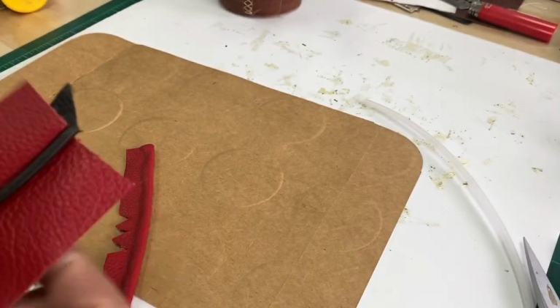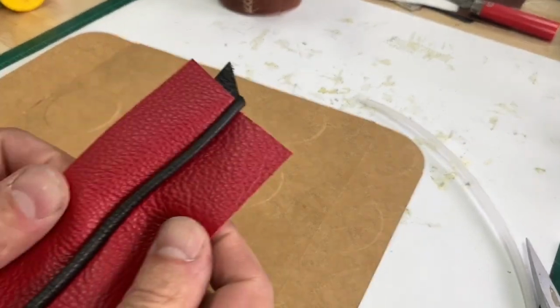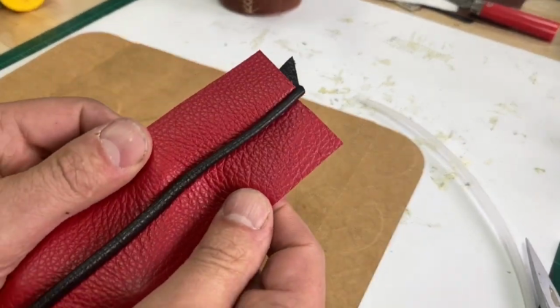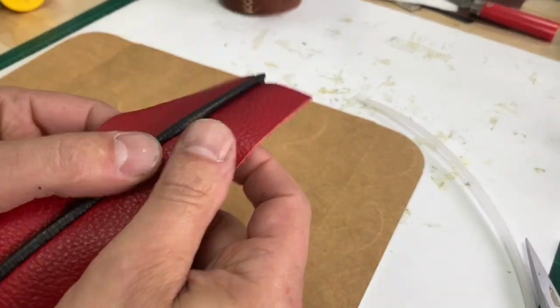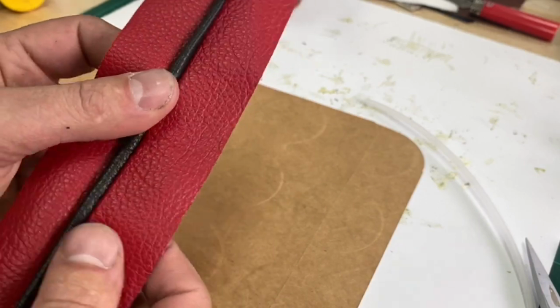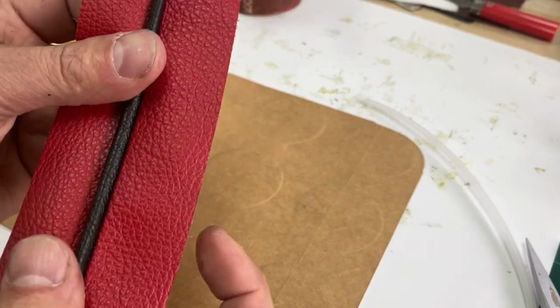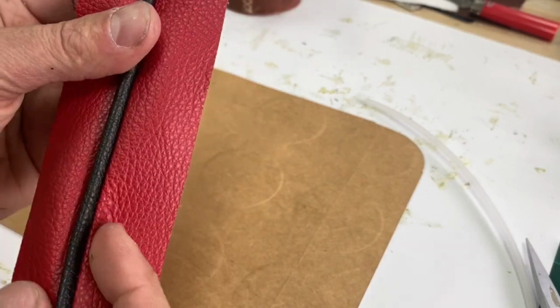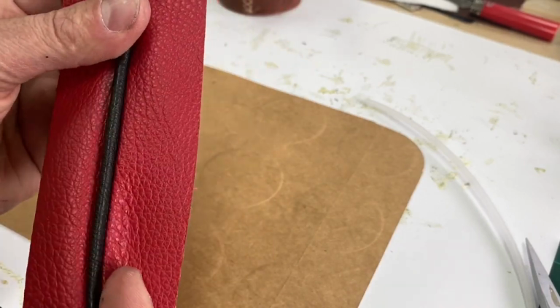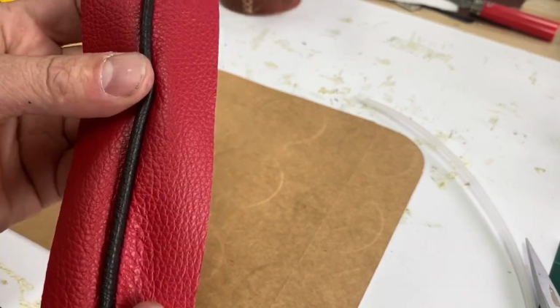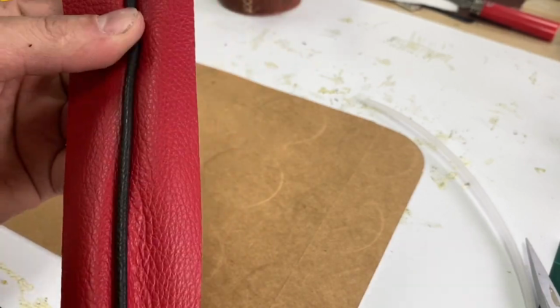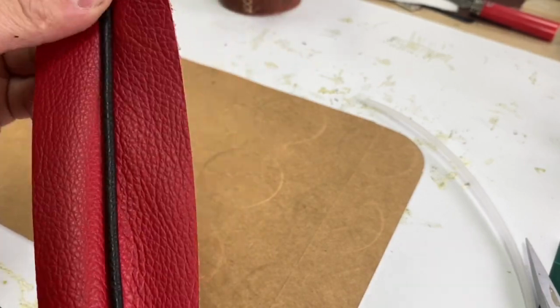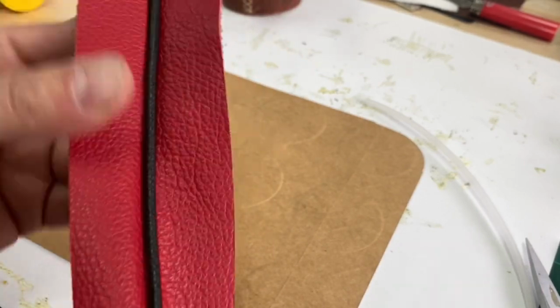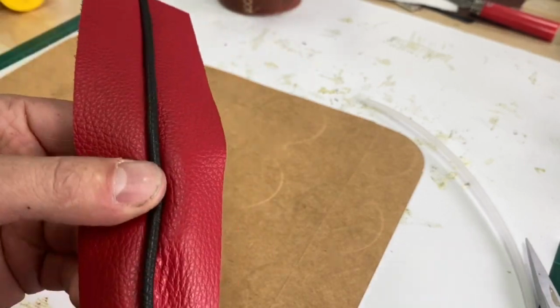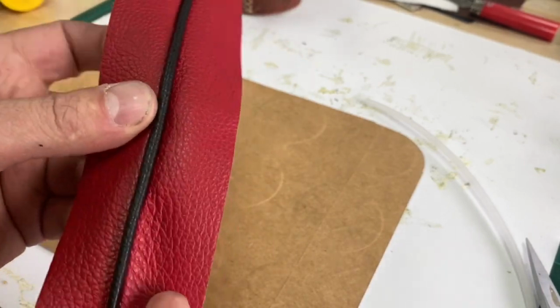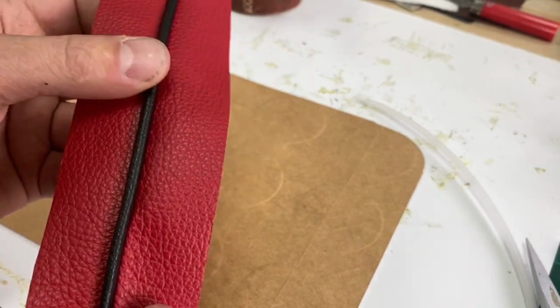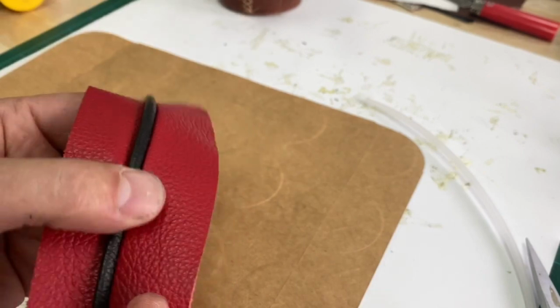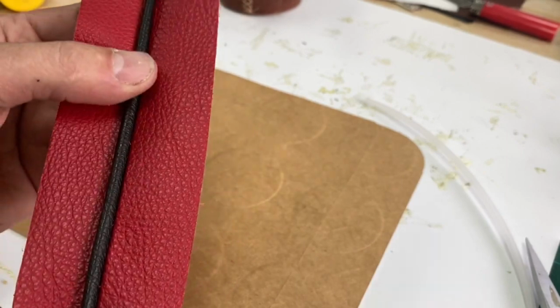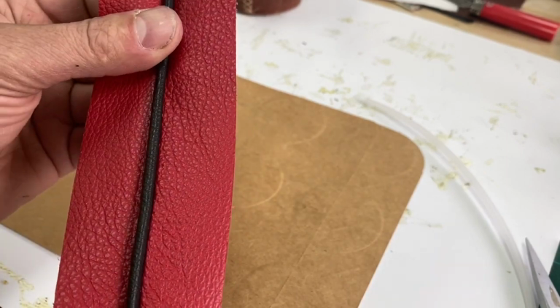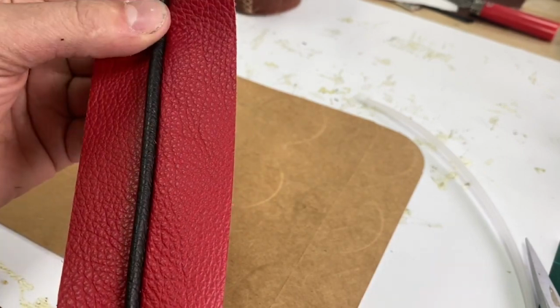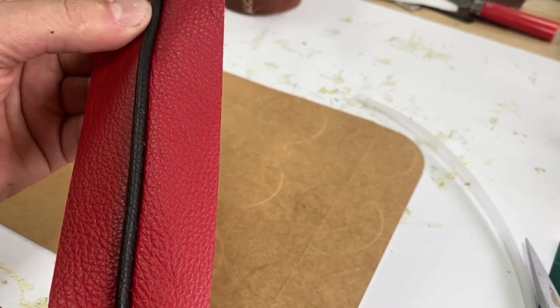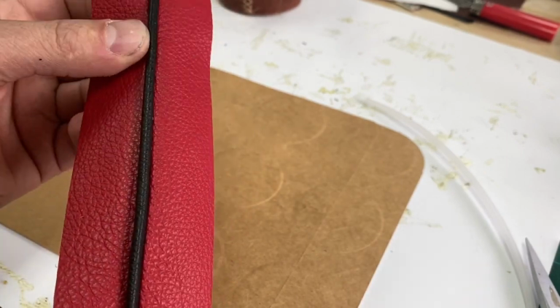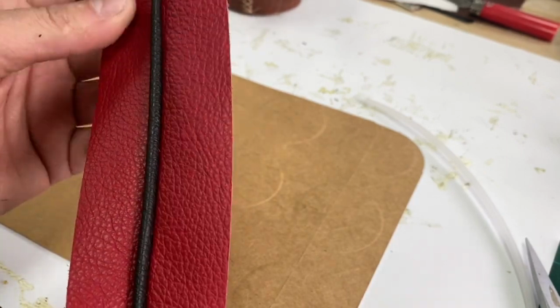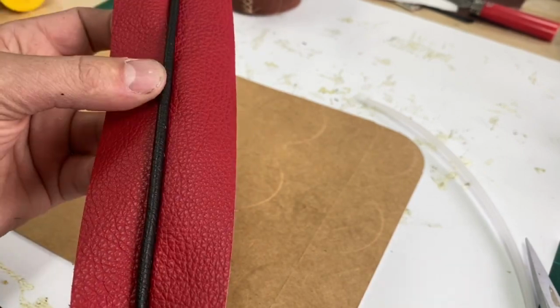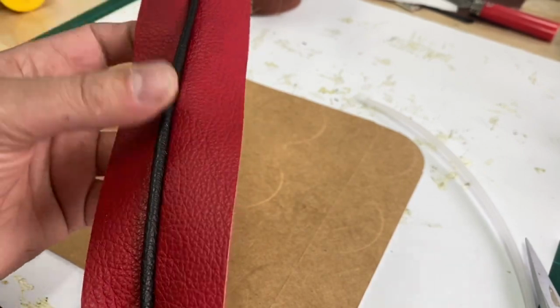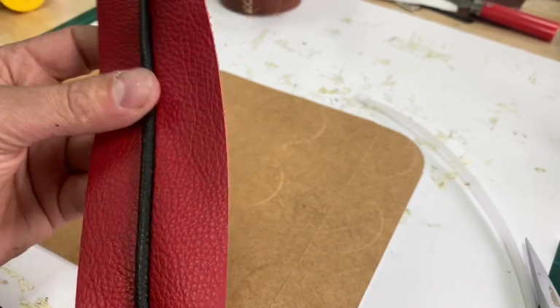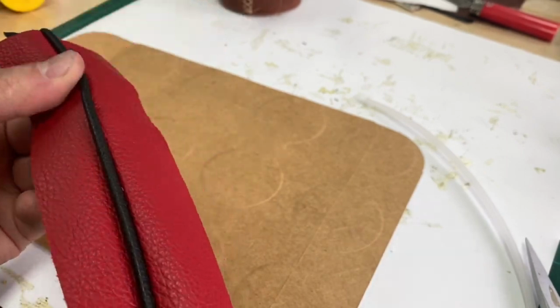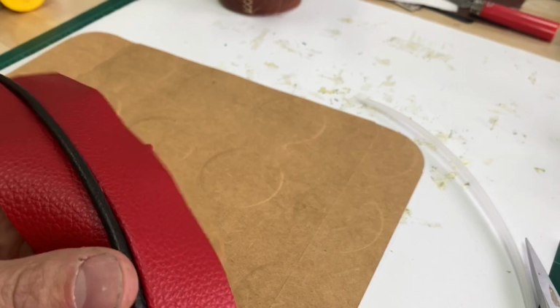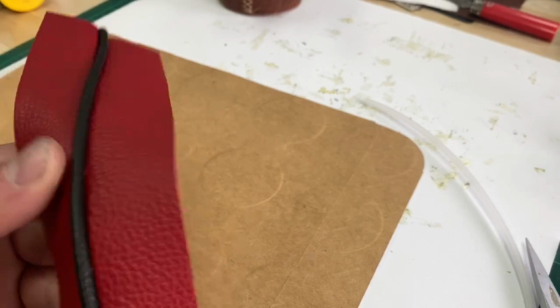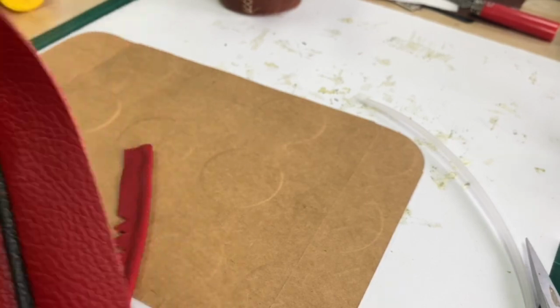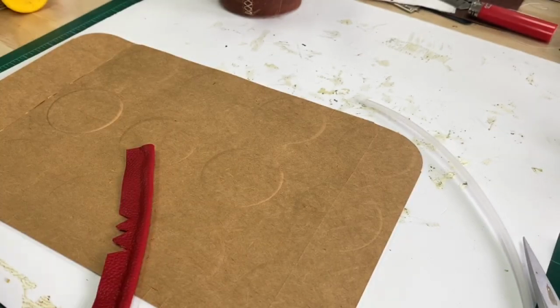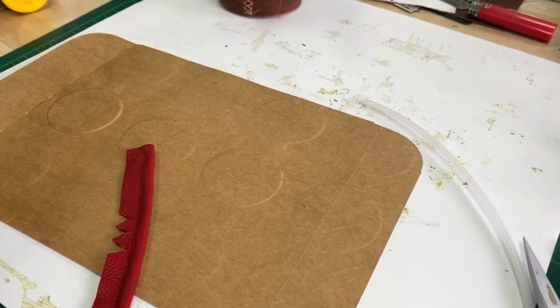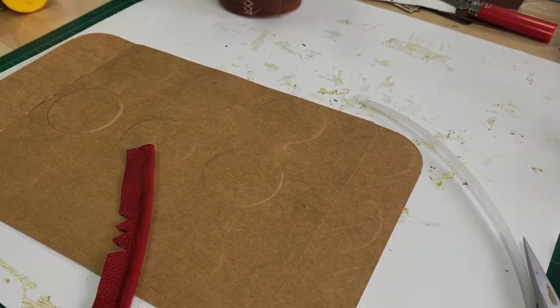The net result — this is the net result of that same setup. This just happens to be the black as the piping, obviously. But it looks really nice — nice clean look and it looks beautiful.